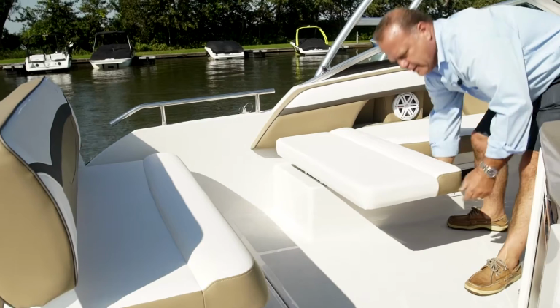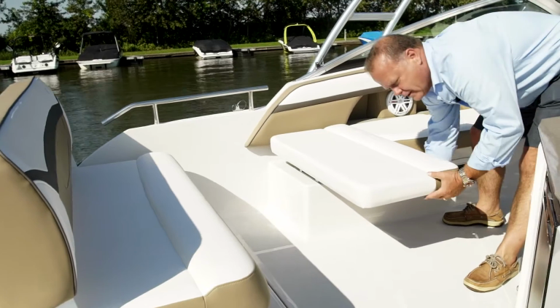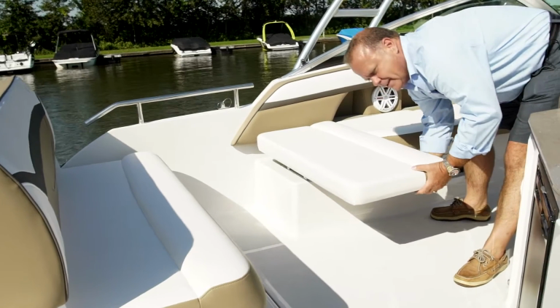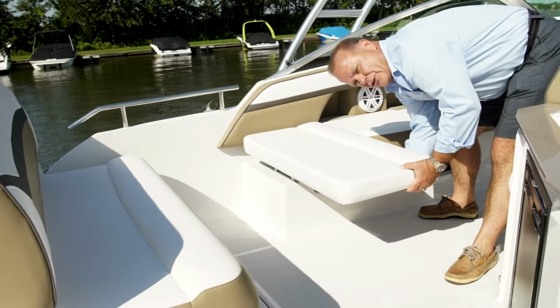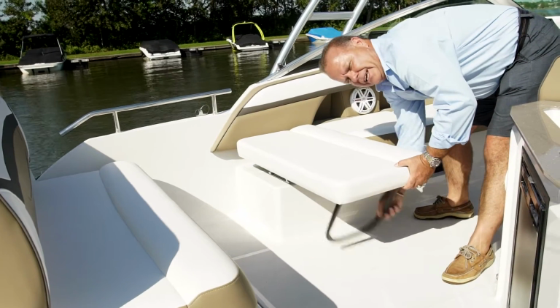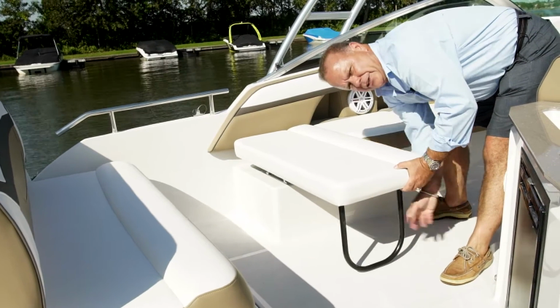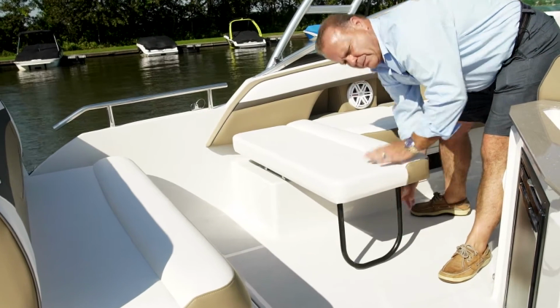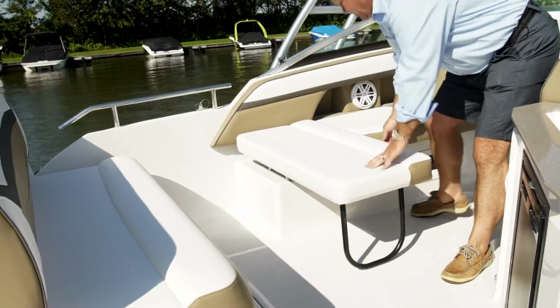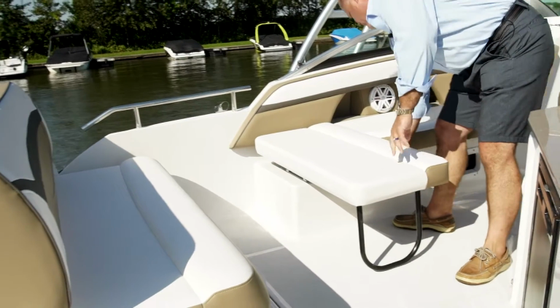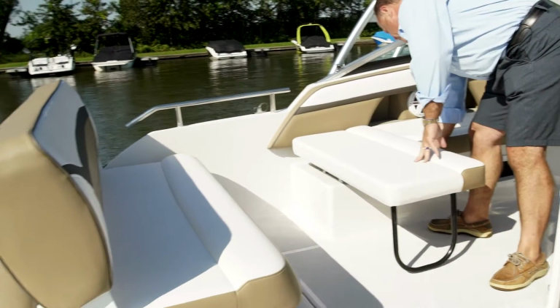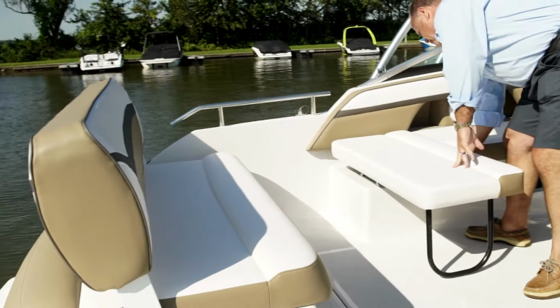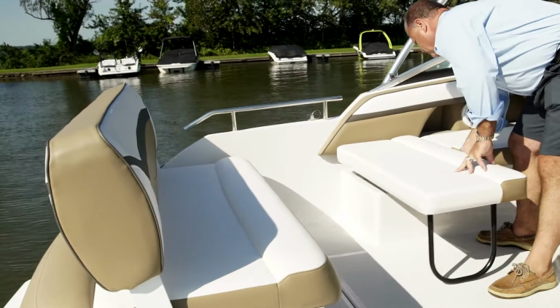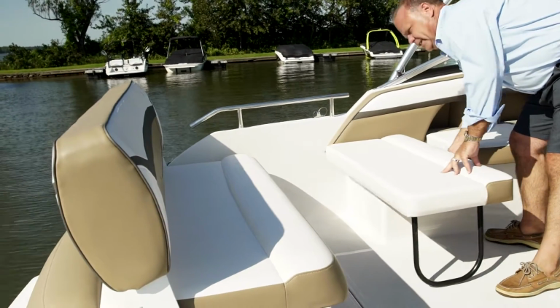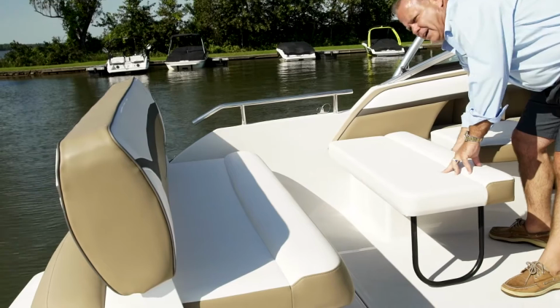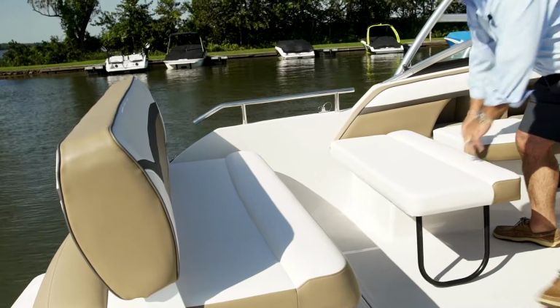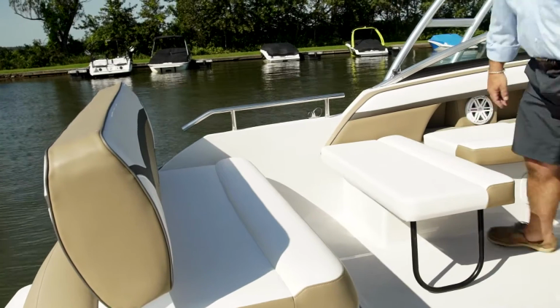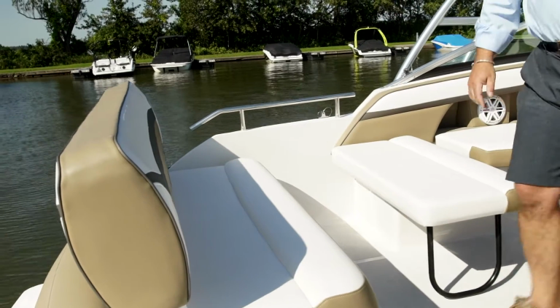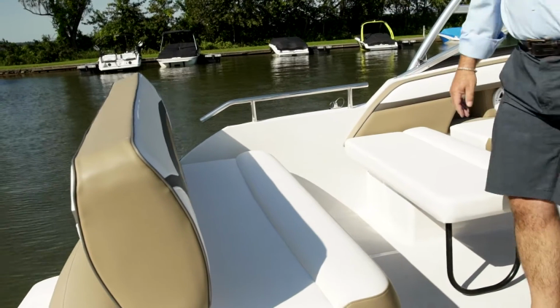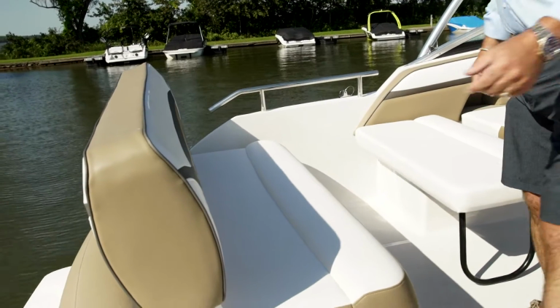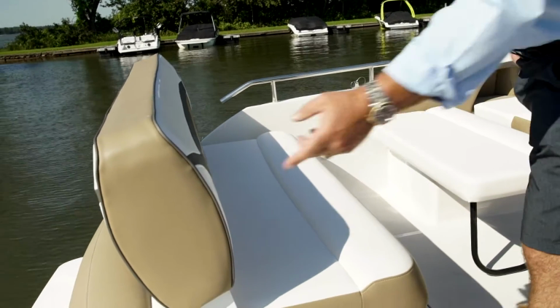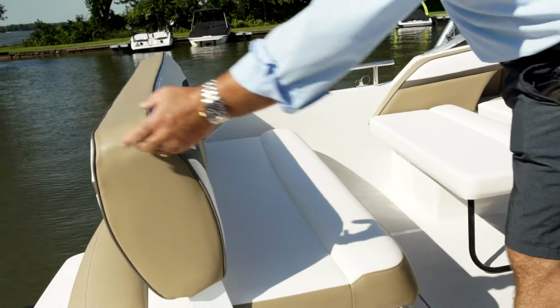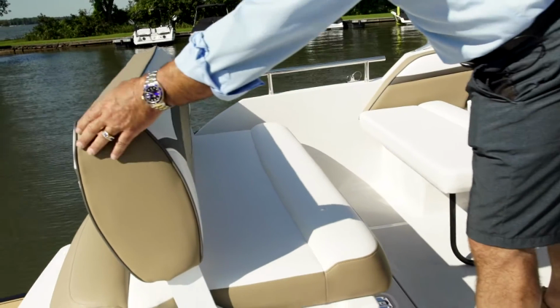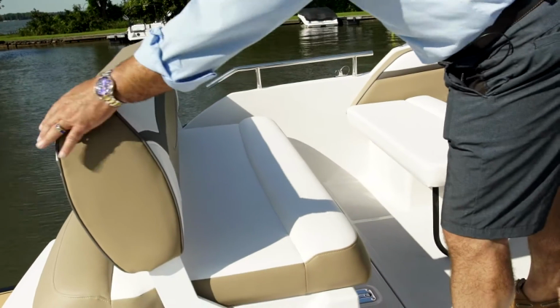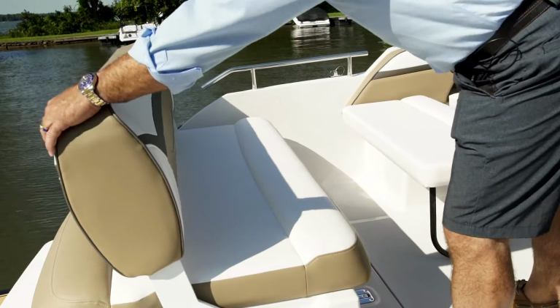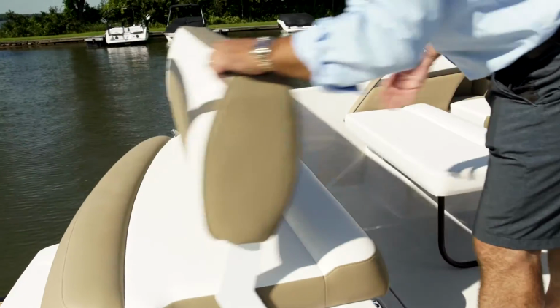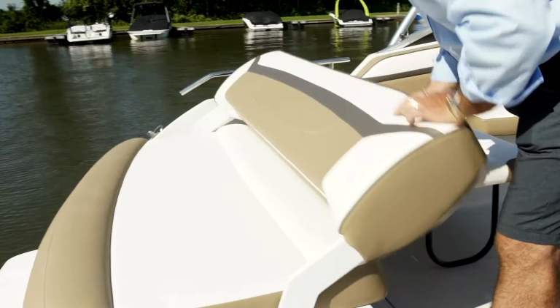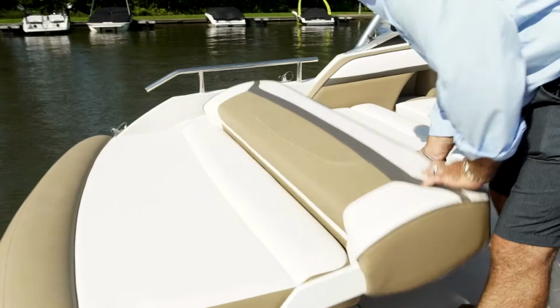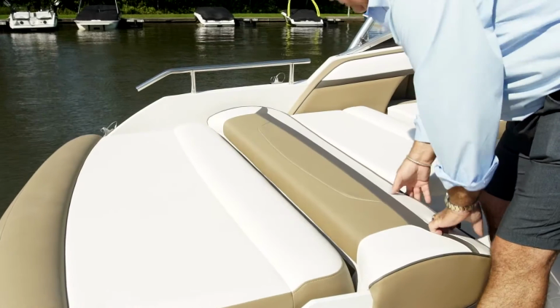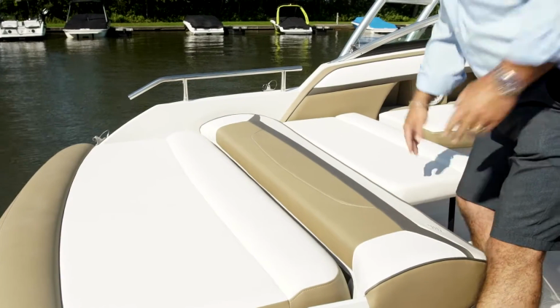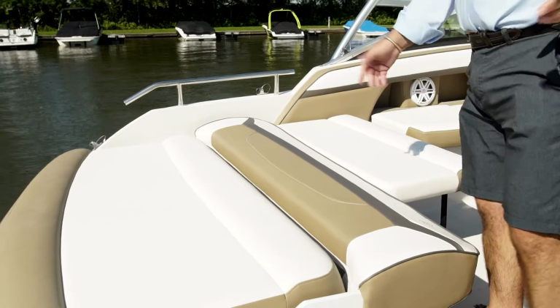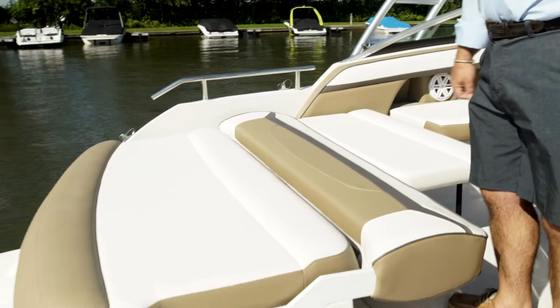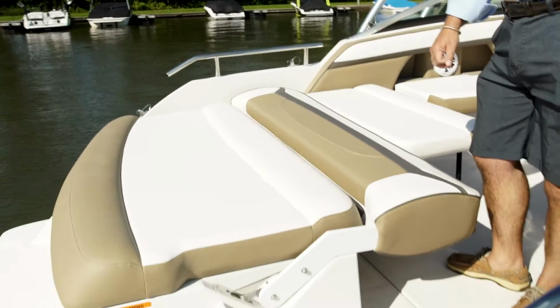Drop the leg underneath this panel, slide it back, go to your head backrest here on the aft of the boat, bring it forward, fold it into place — simple as this.